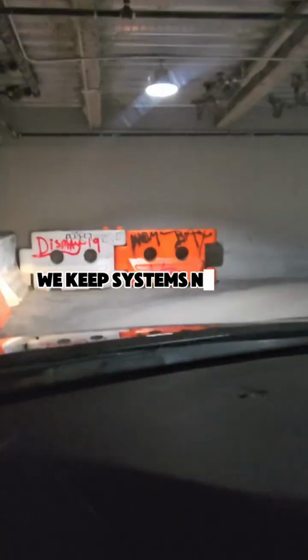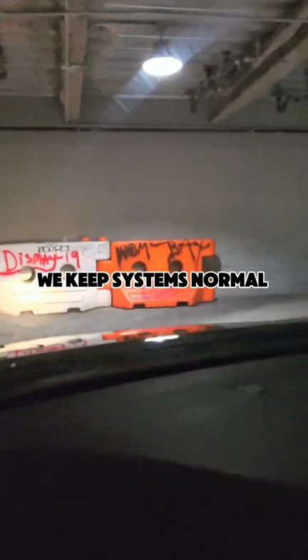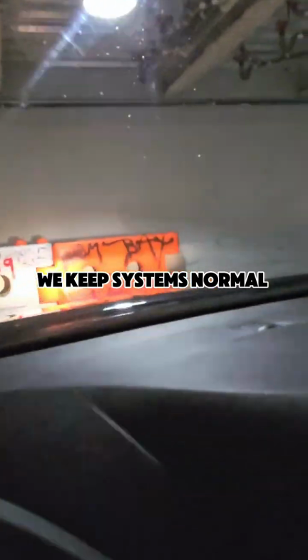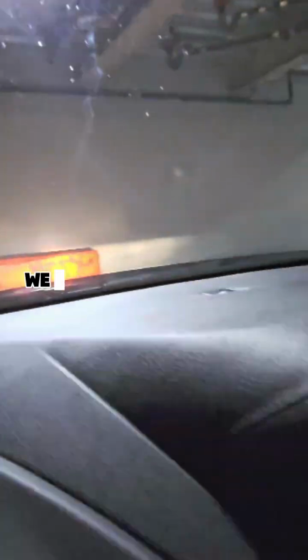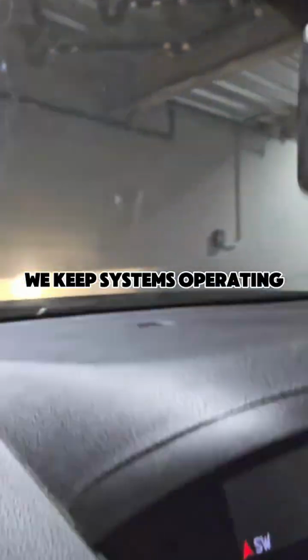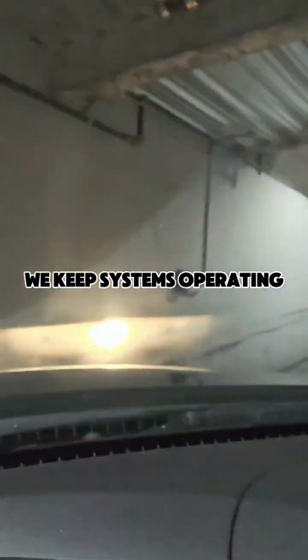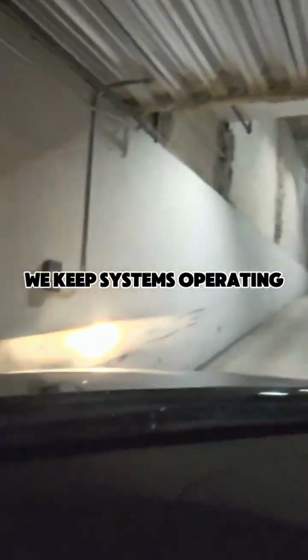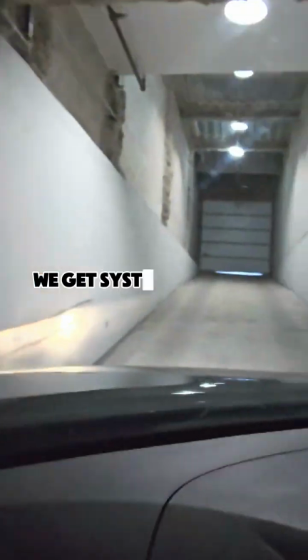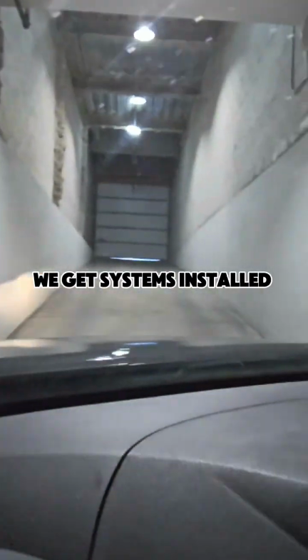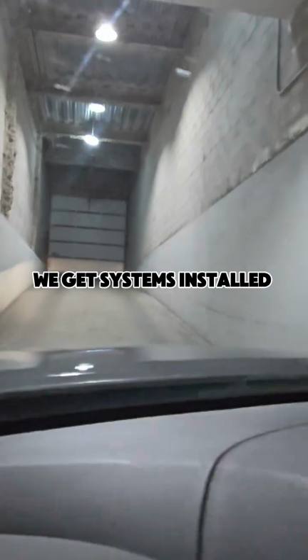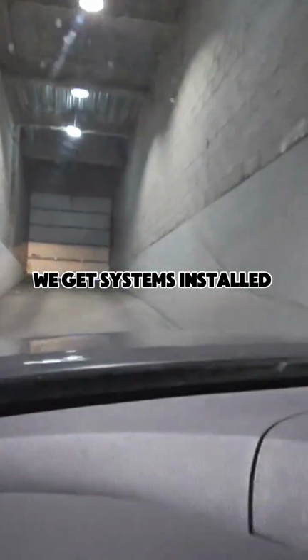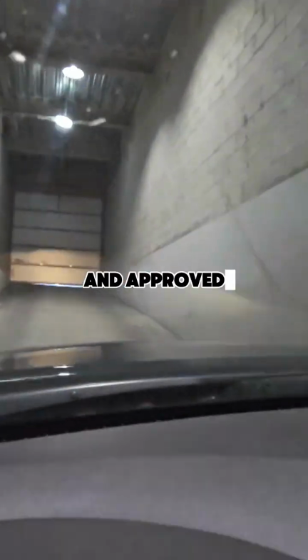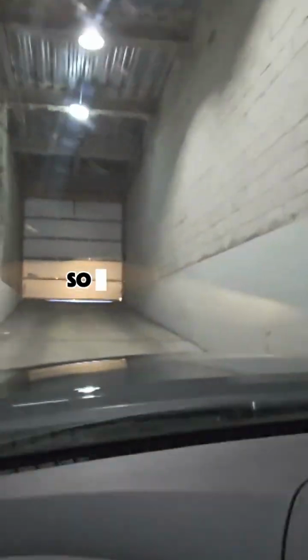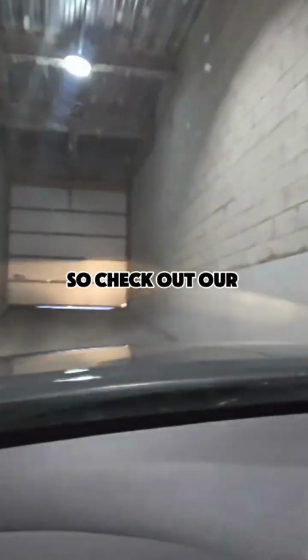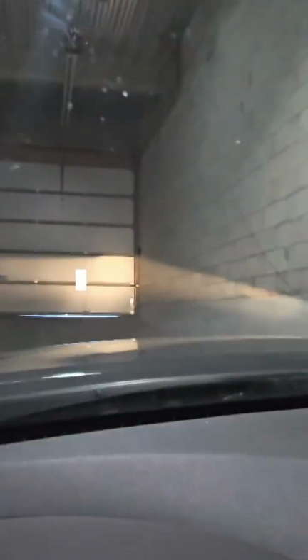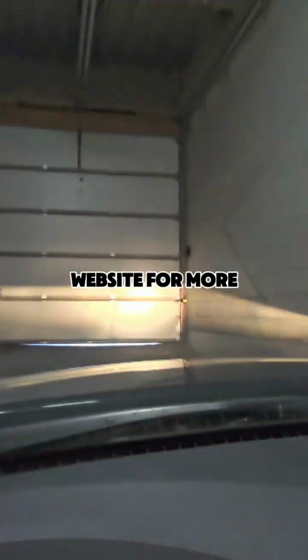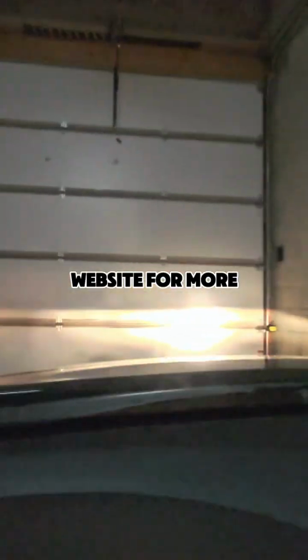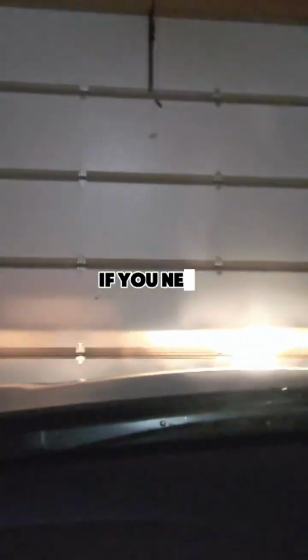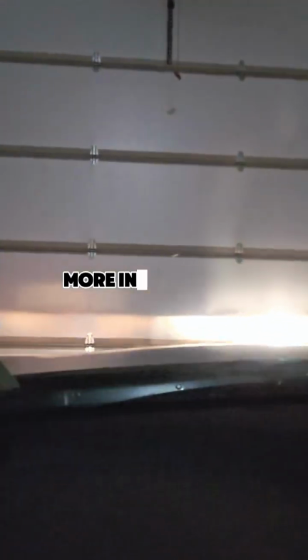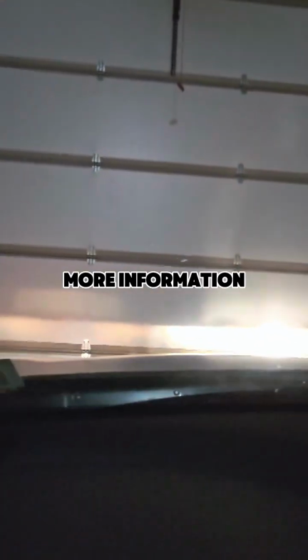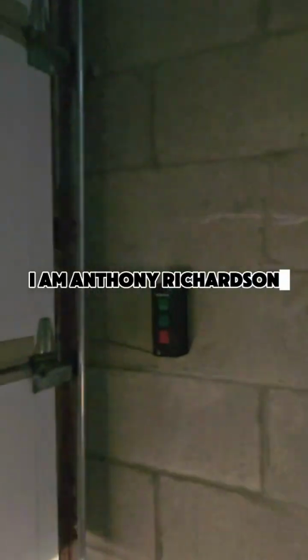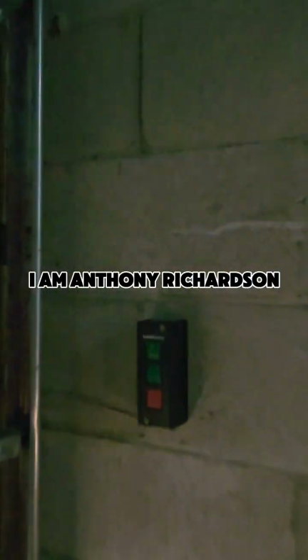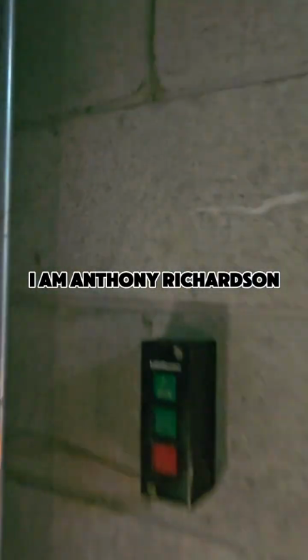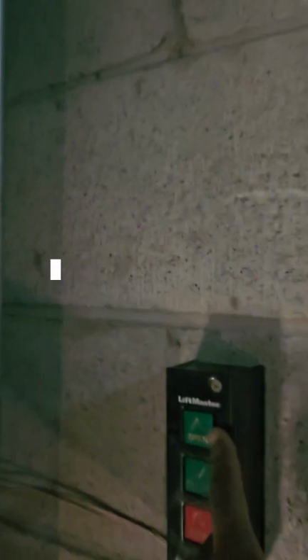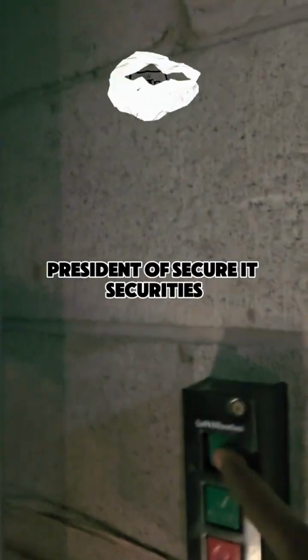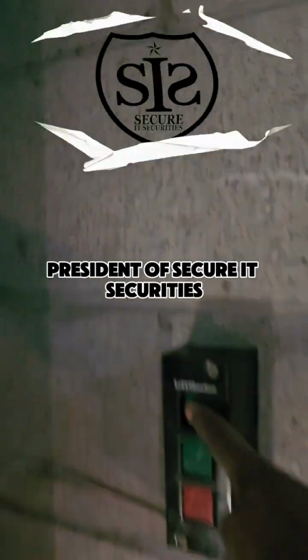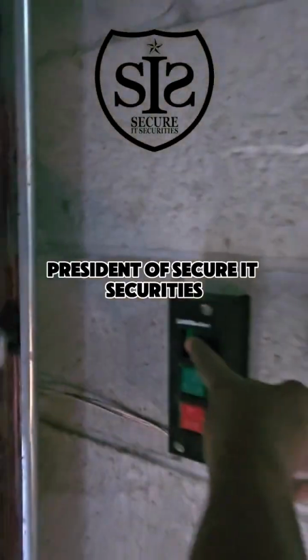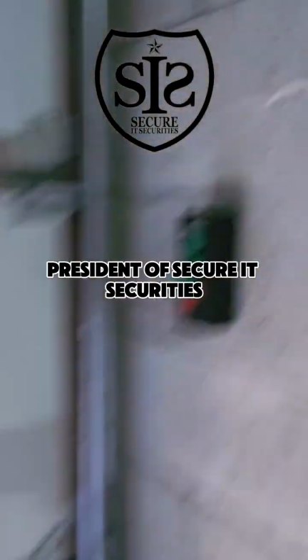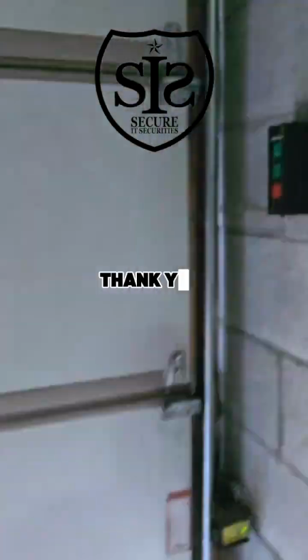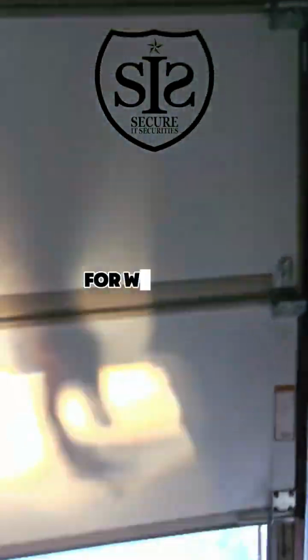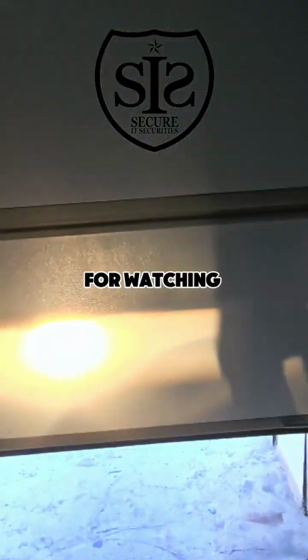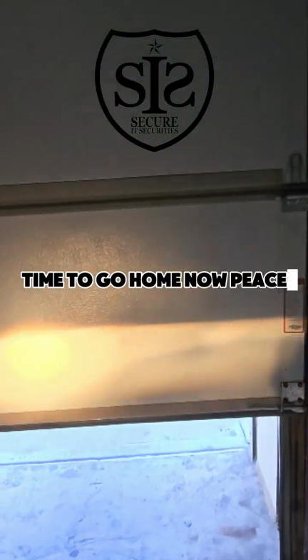We keep systems normal. We keep systems operating. We get systems installed and approved. Check out our website for more information. I am Anthony Richardson, president of Secure Securities. Thank you for watching.